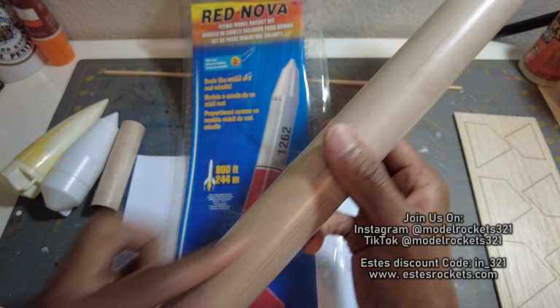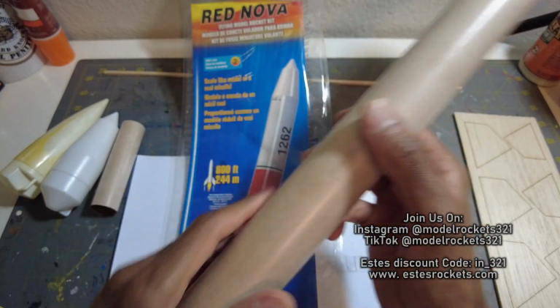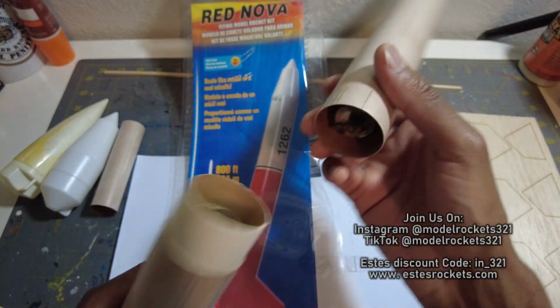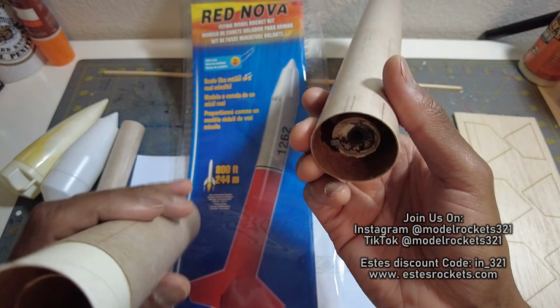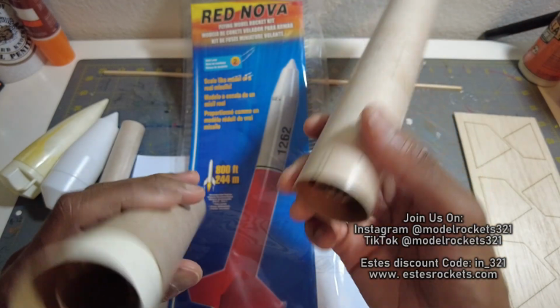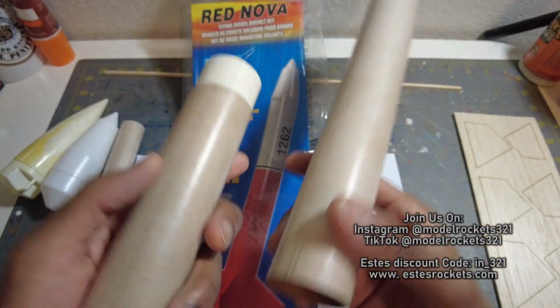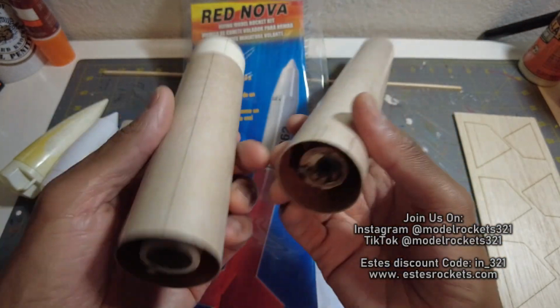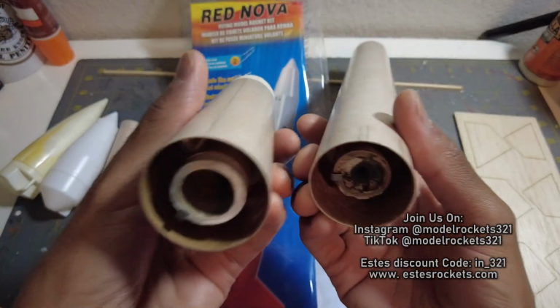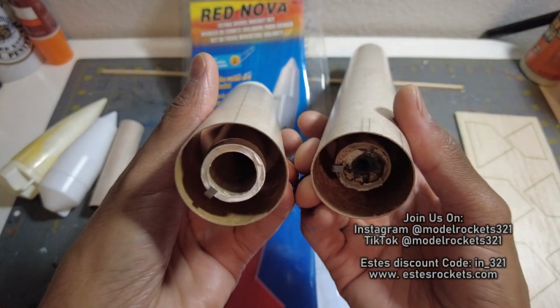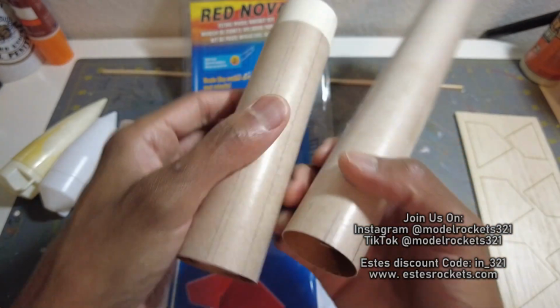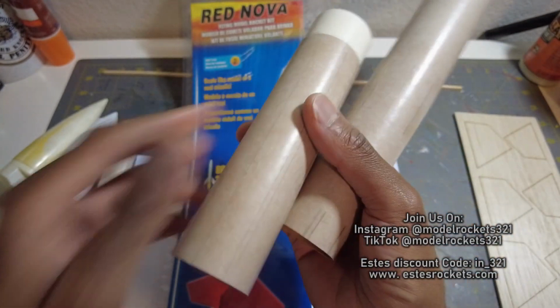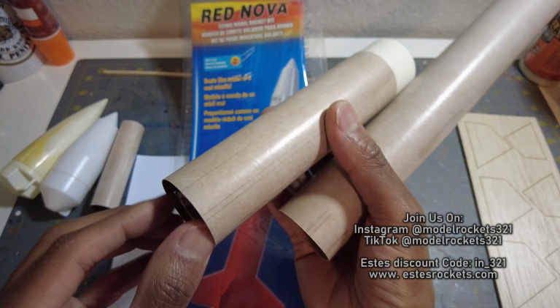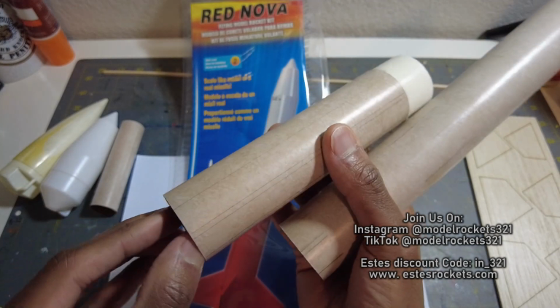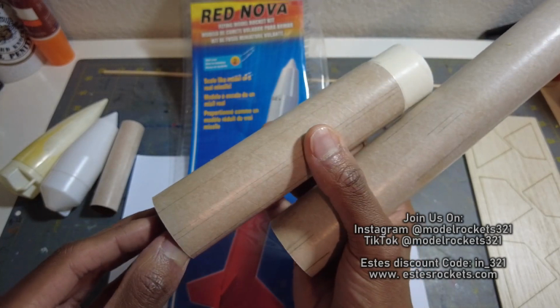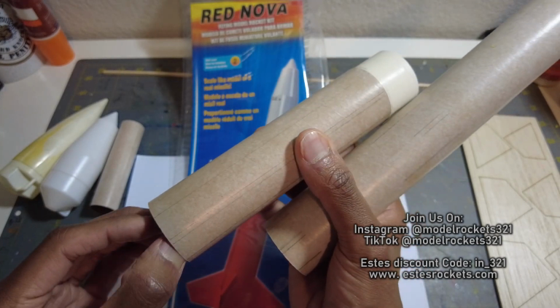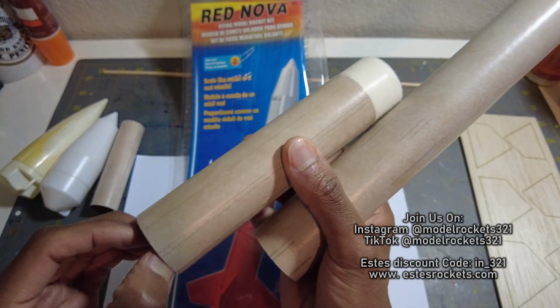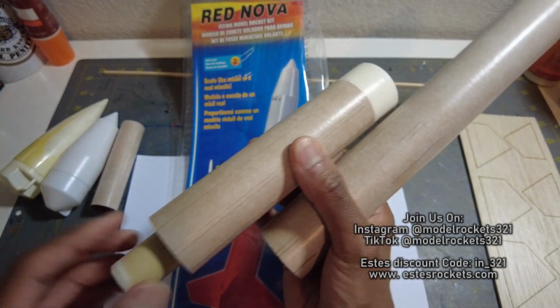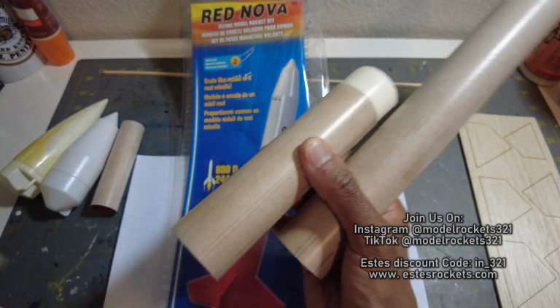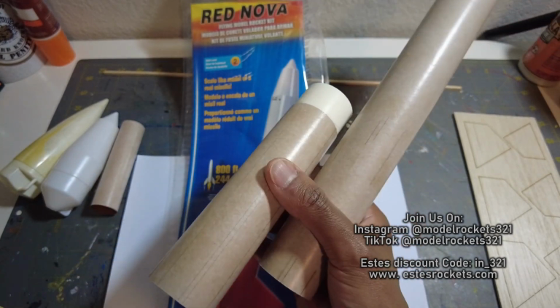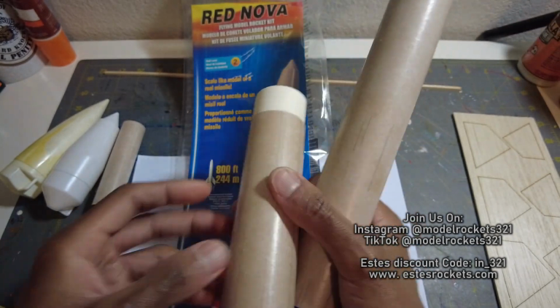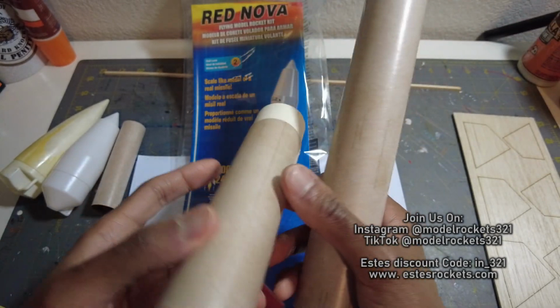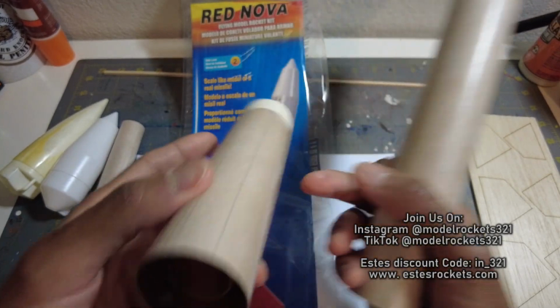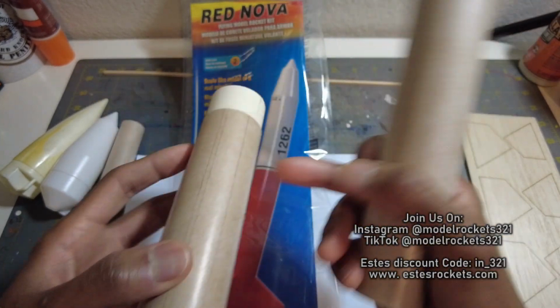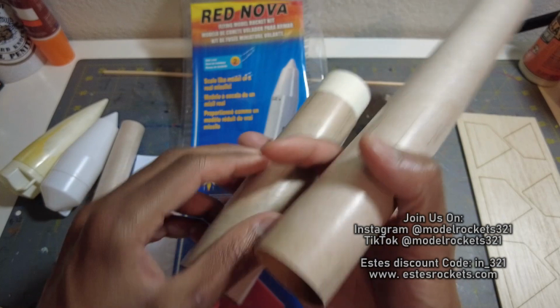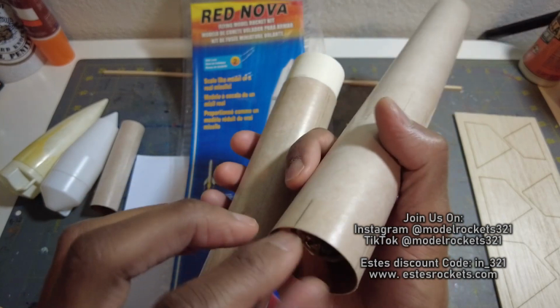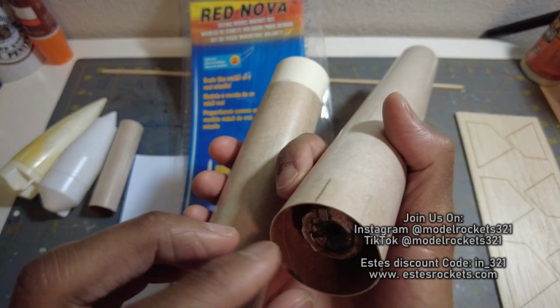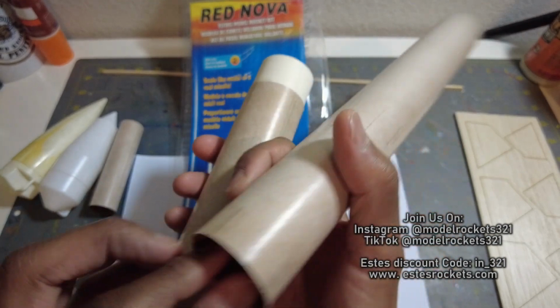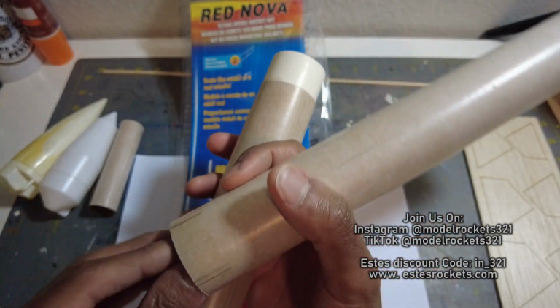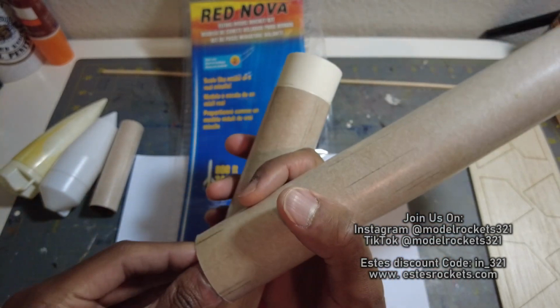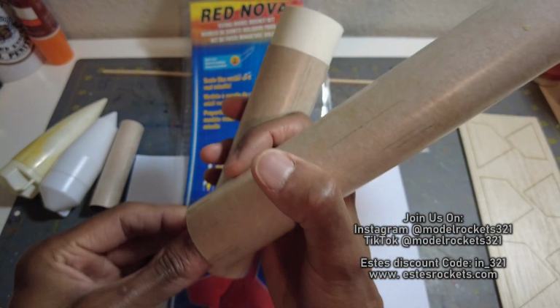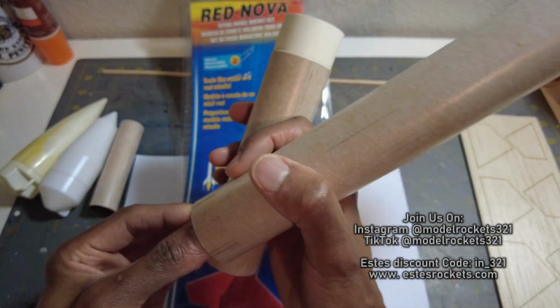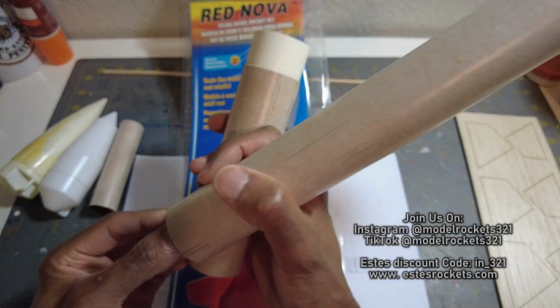It'll stage well, no problem — it'll ignite that. This is very similar to the Omega, so staging should not be a problem for this rocket. I didn't even cut vent holes. I could go back and put some in there, but I don't think it's needed. It's not necessary for this rocket.